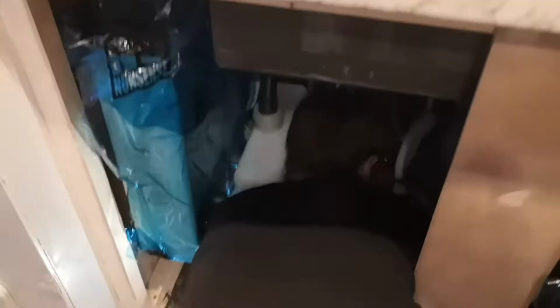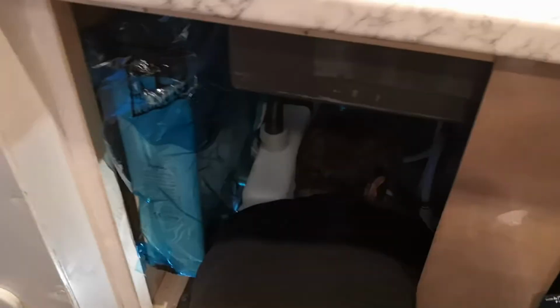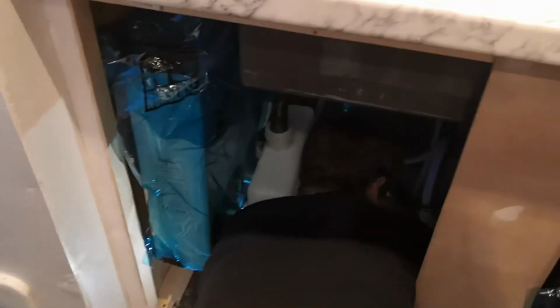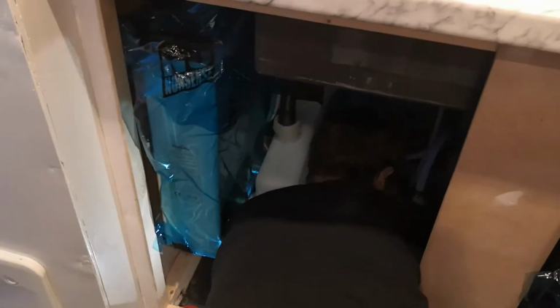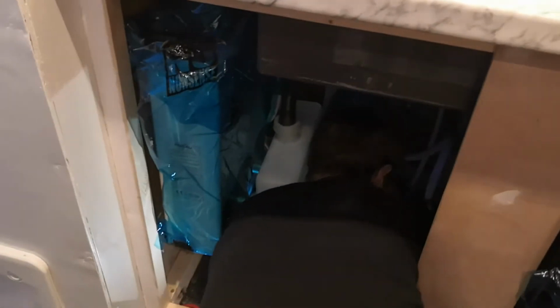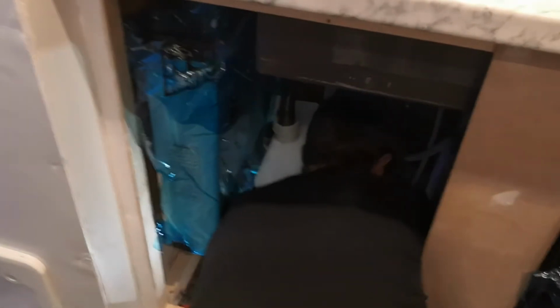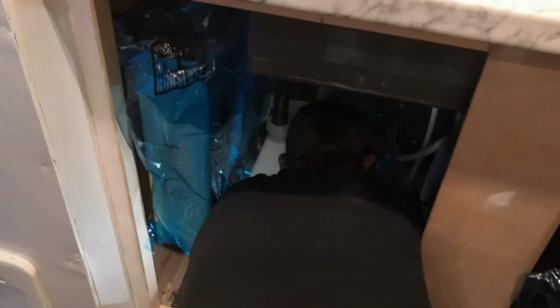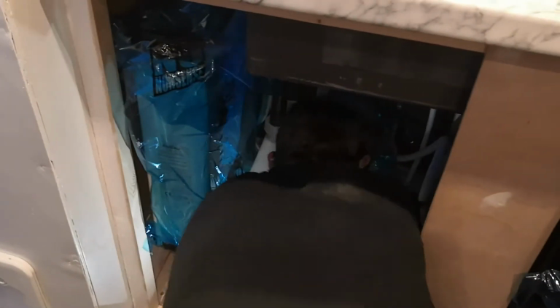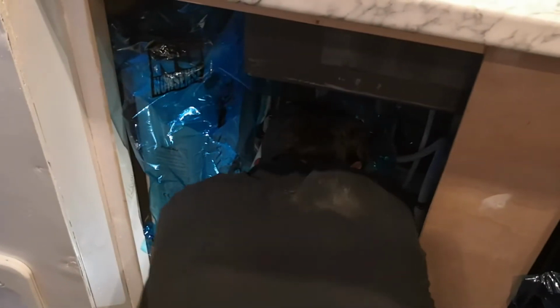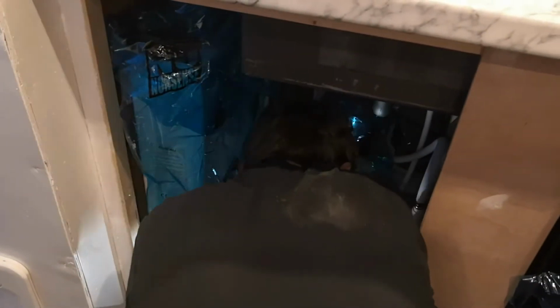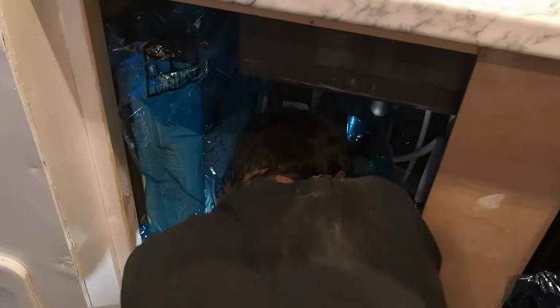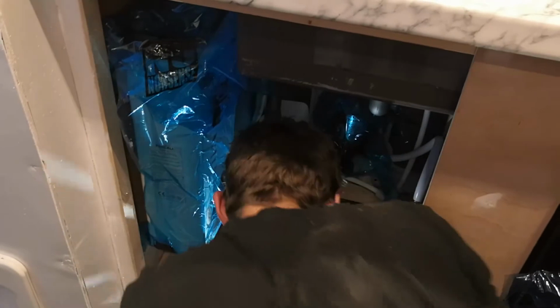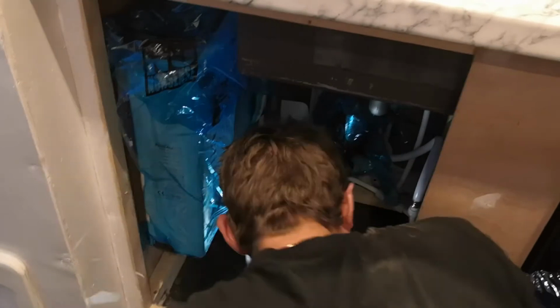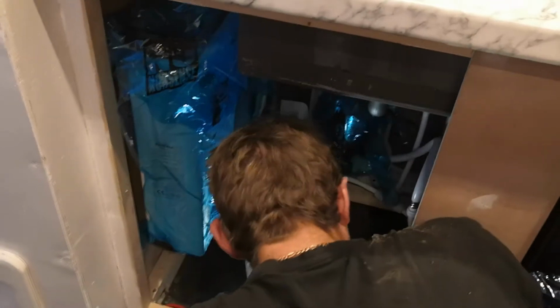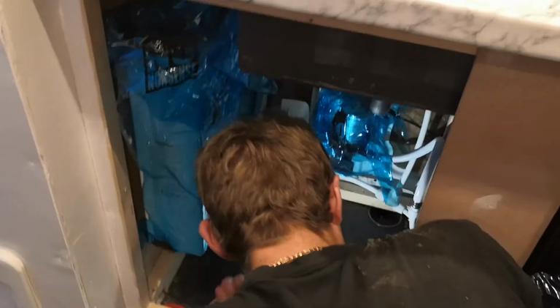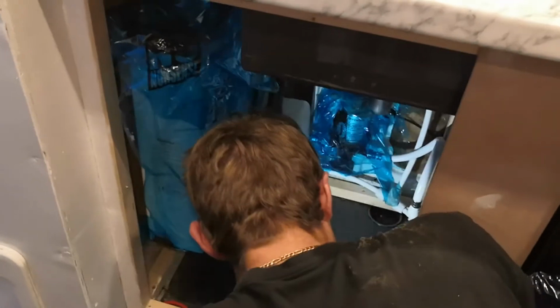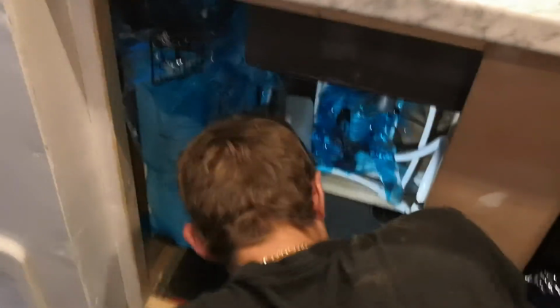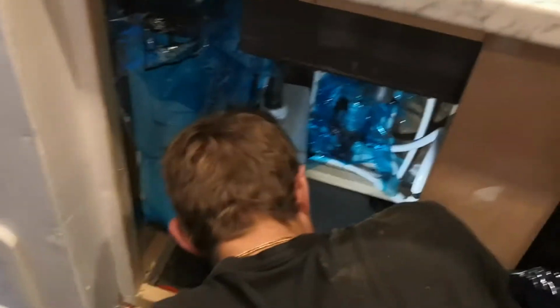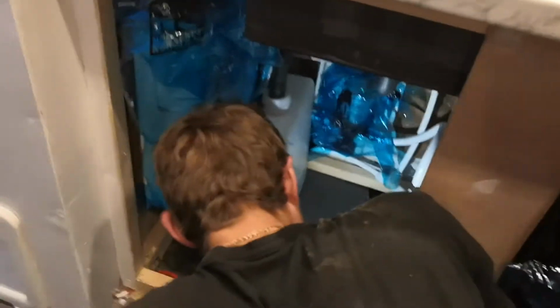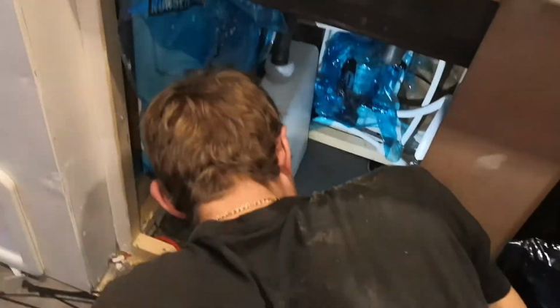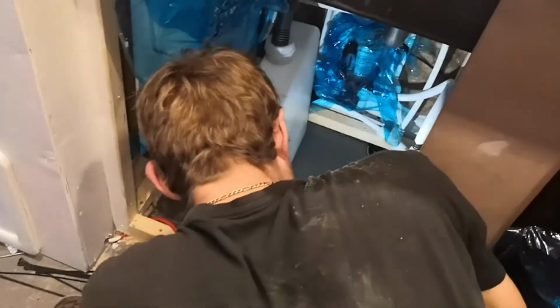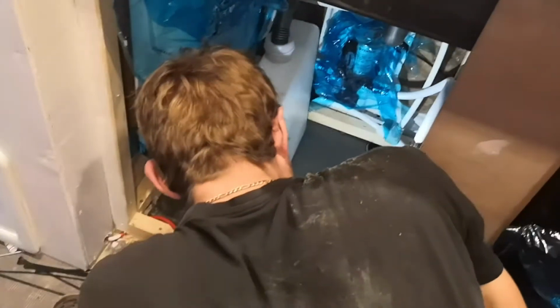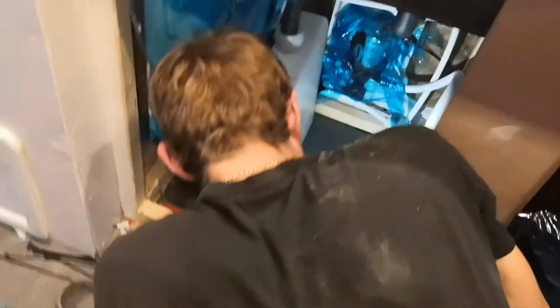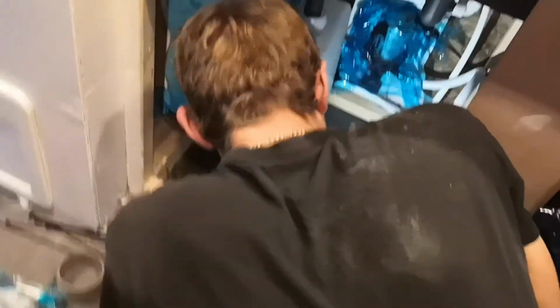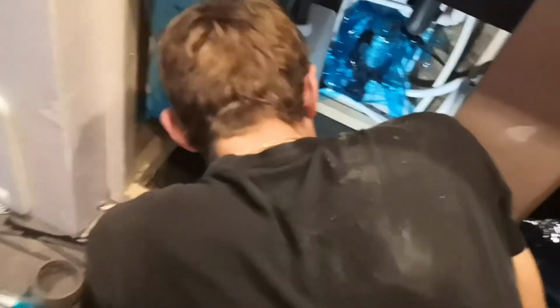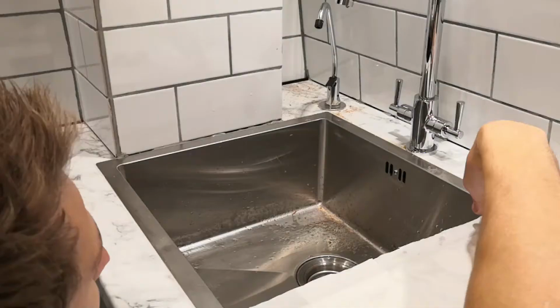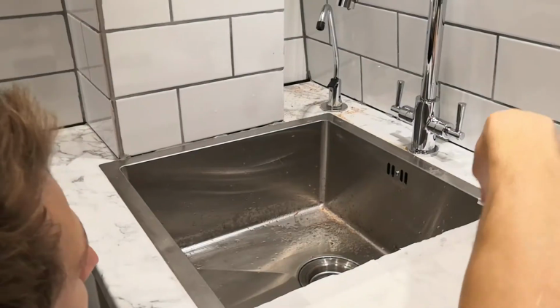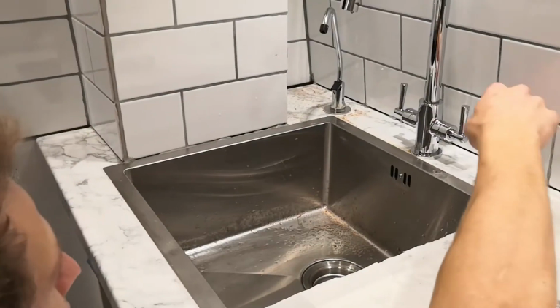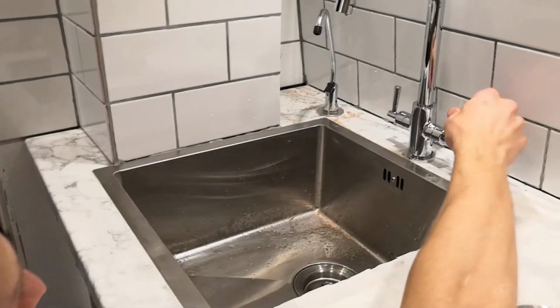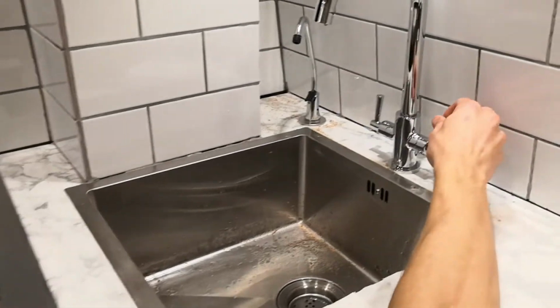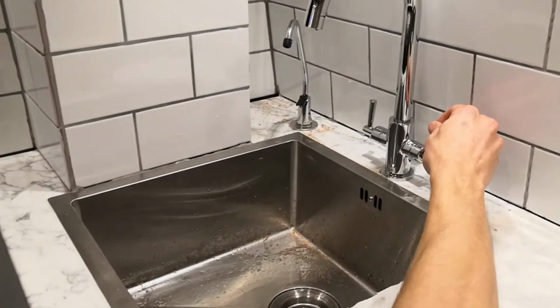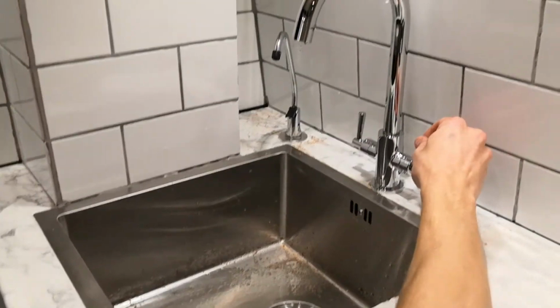The next job was to plumb water to the toilet, the shower and the sink, which didn't initially go to plan. Oh, we have a lake. But we did eventually get running water.